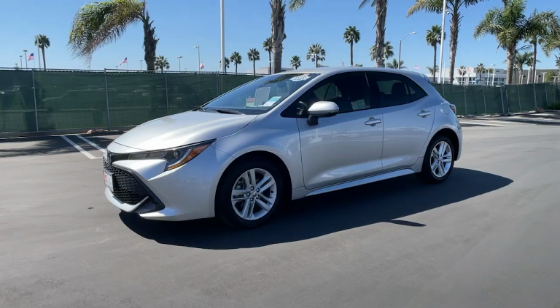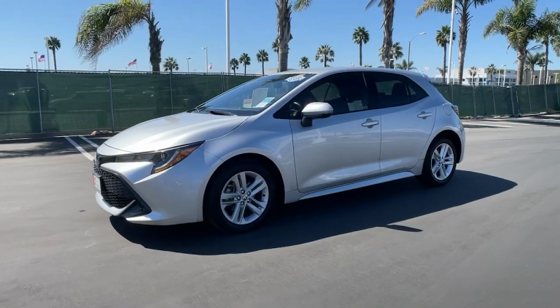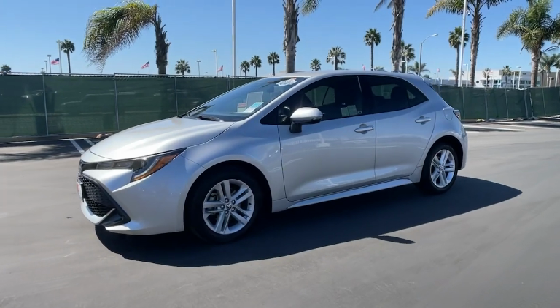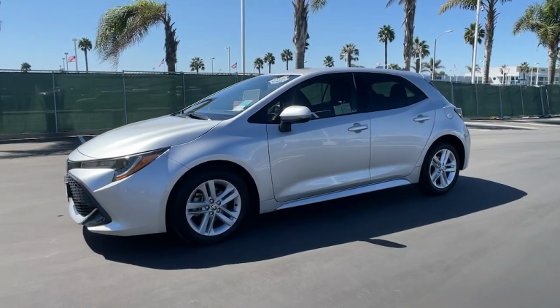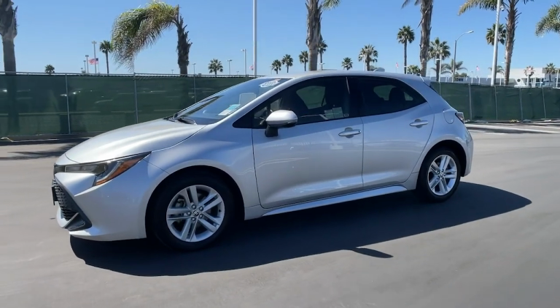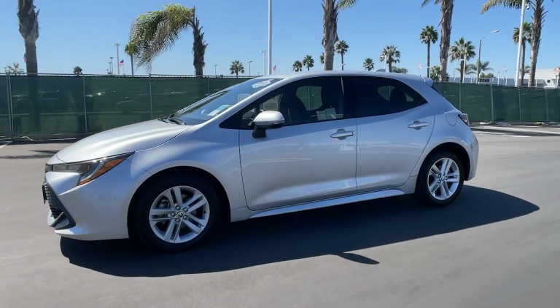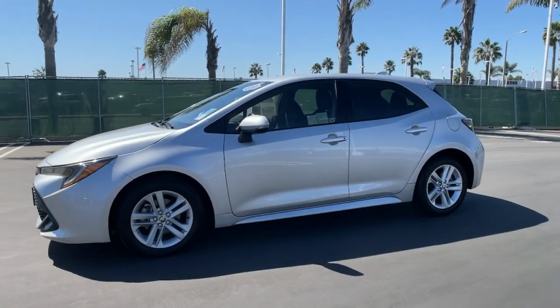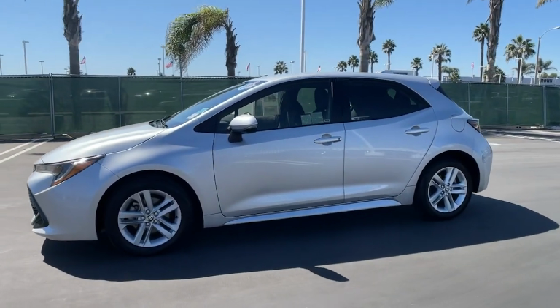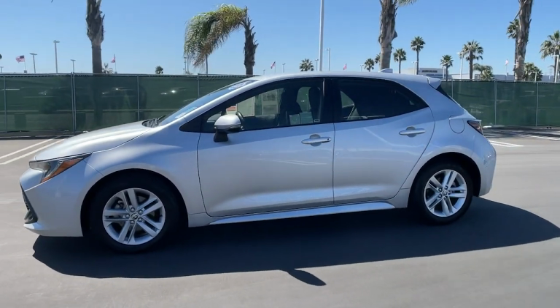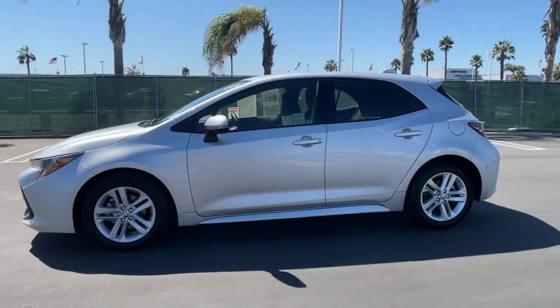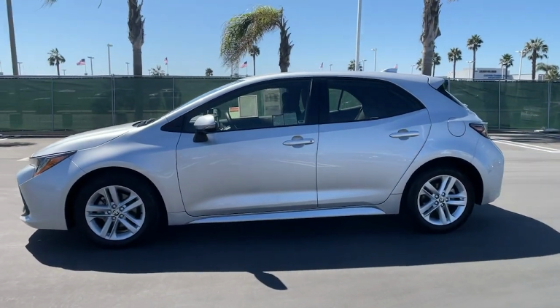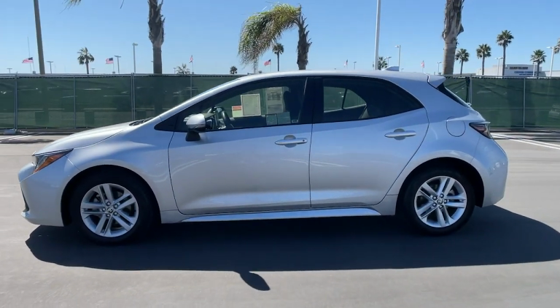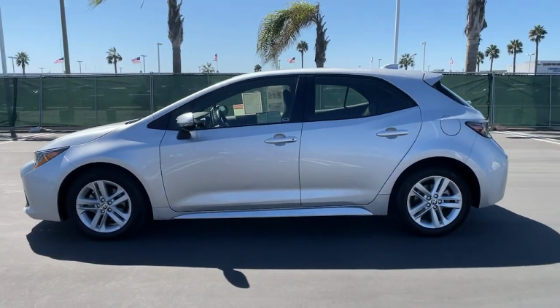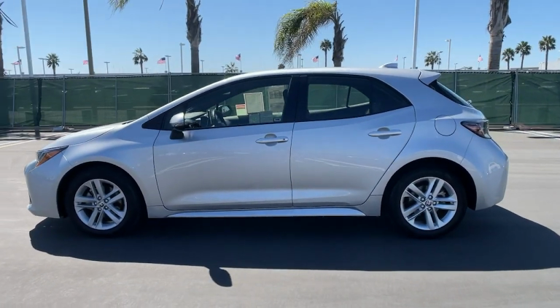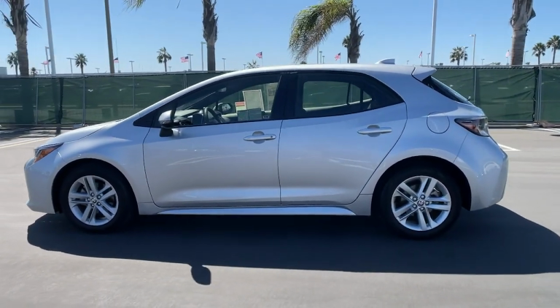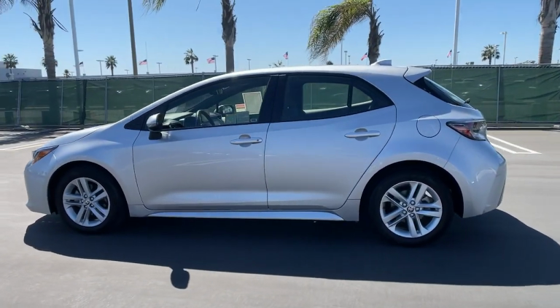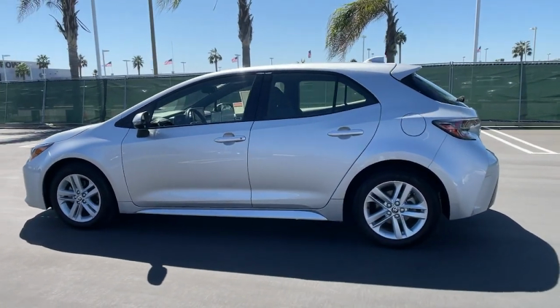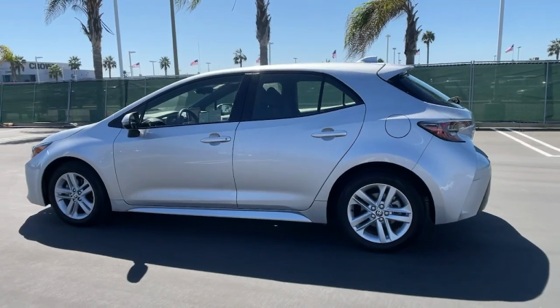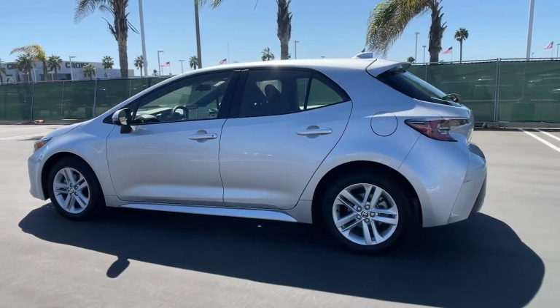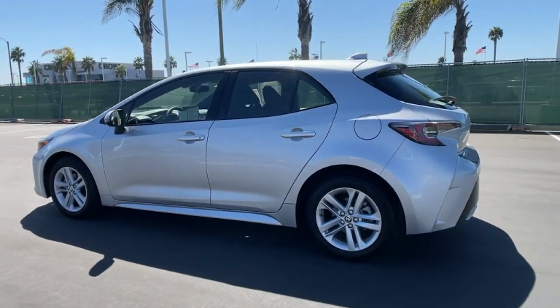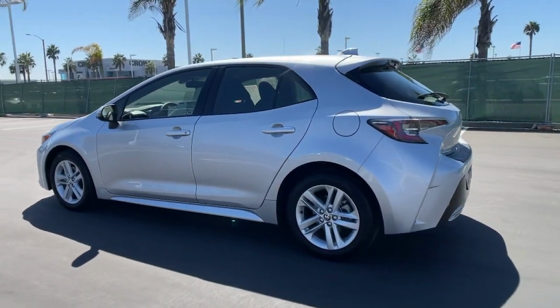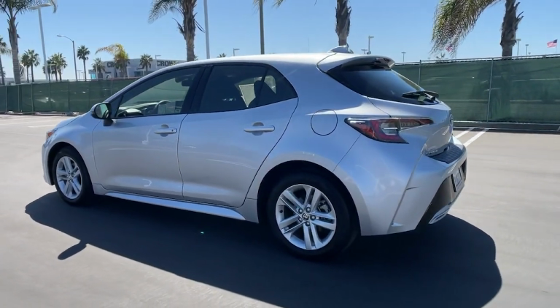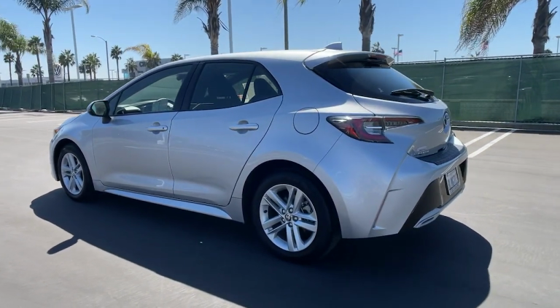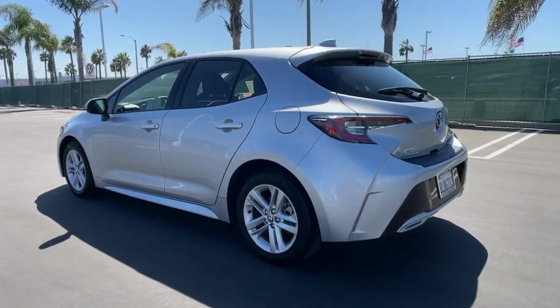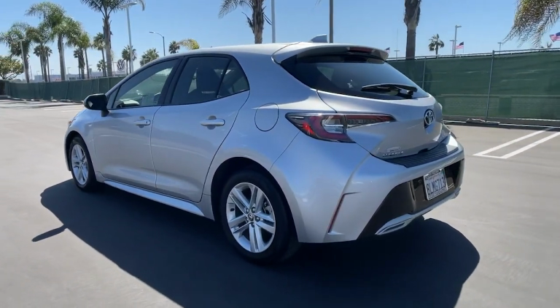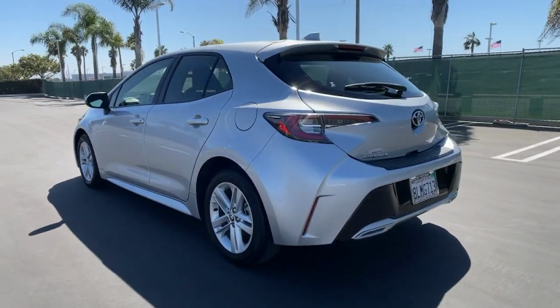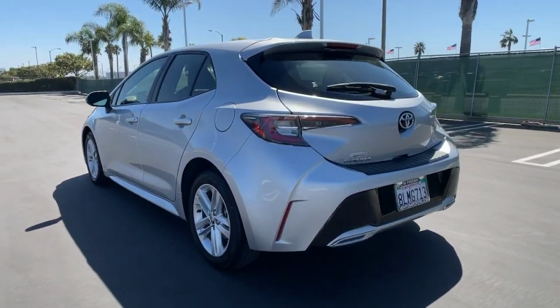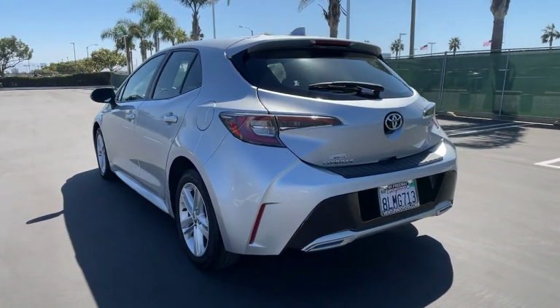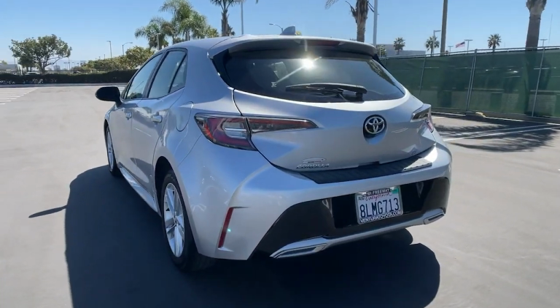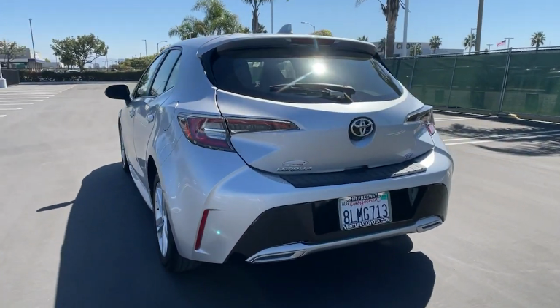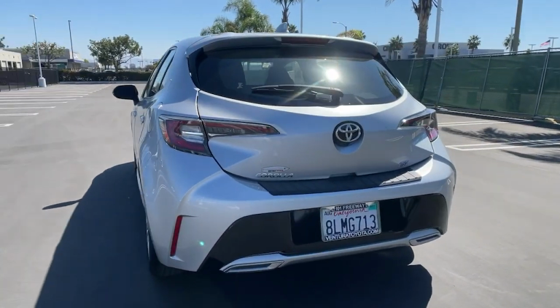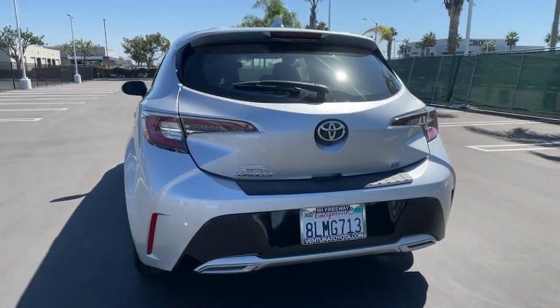Get into the 2019 Toyota Corolla Hatchback. With less than 25,000 miles on the odometer, this vehicle stands out from the rest.